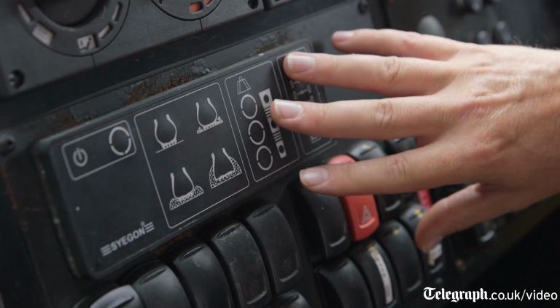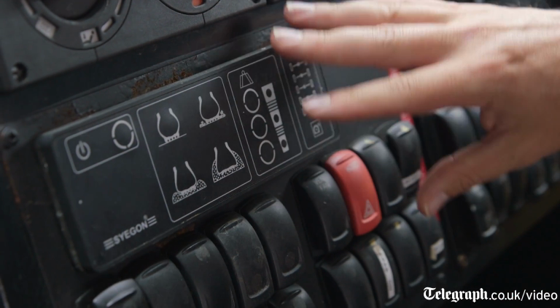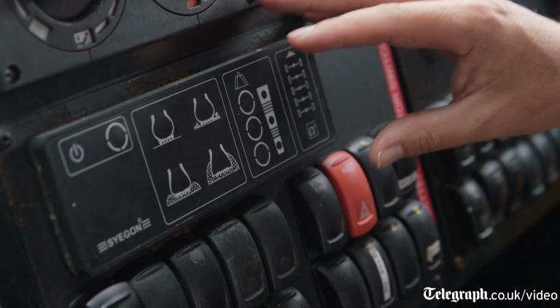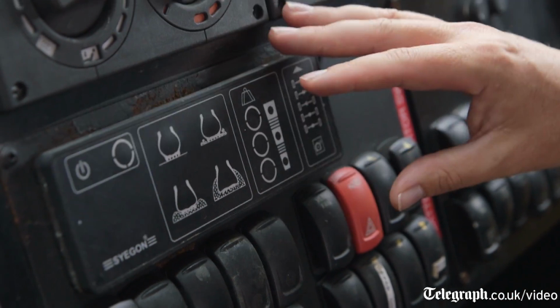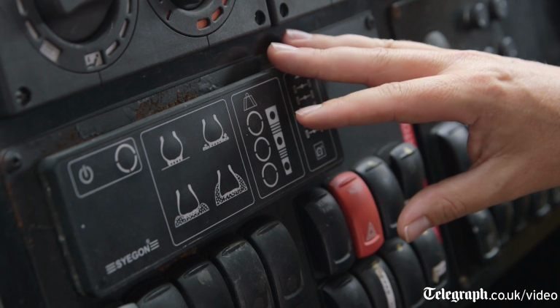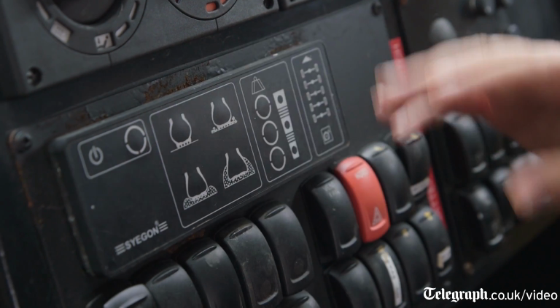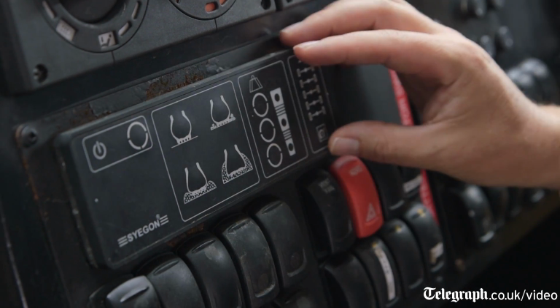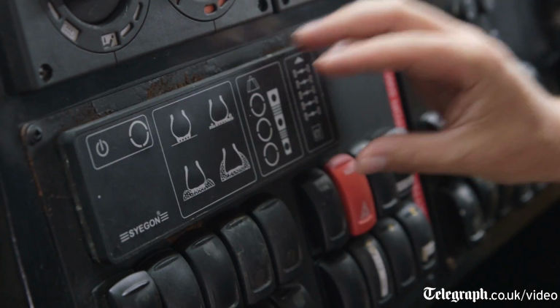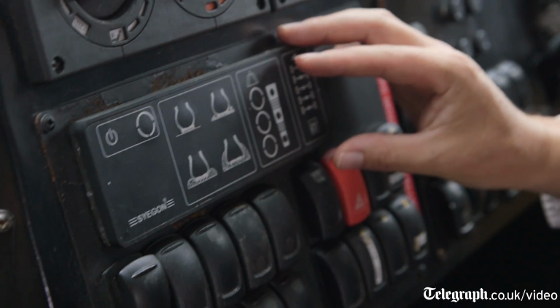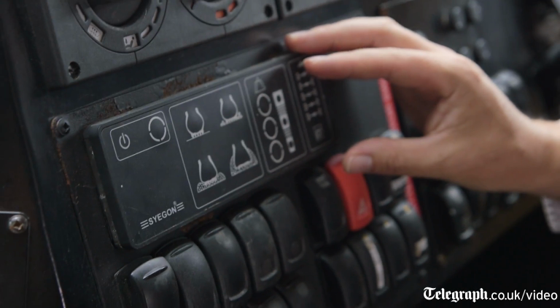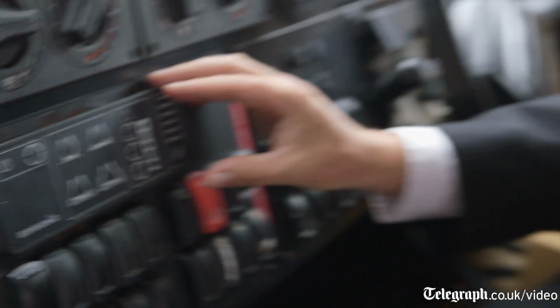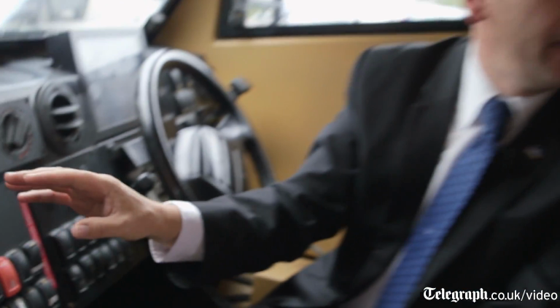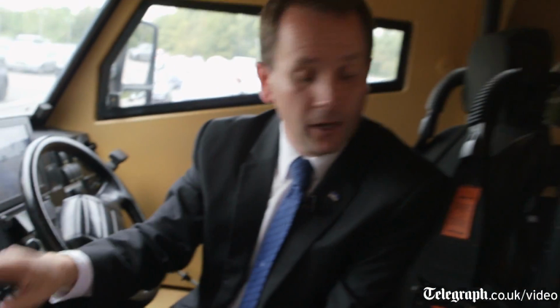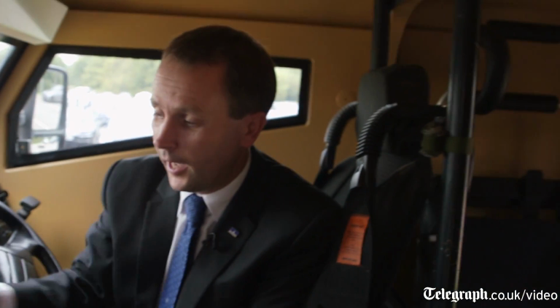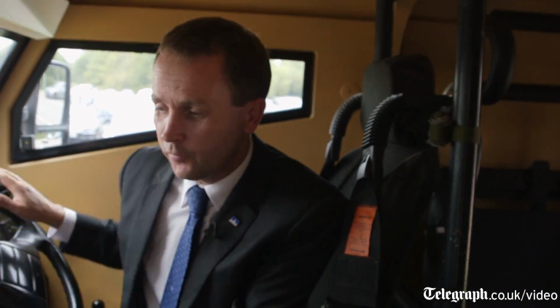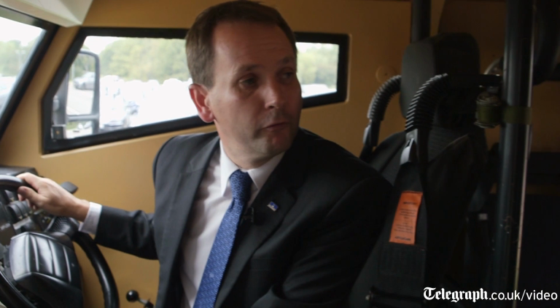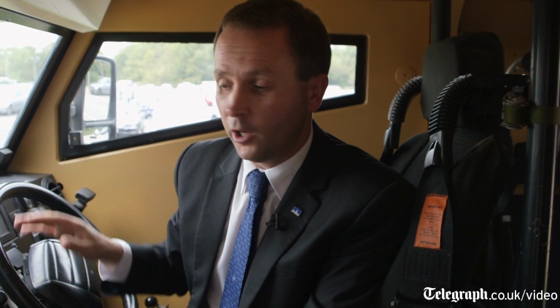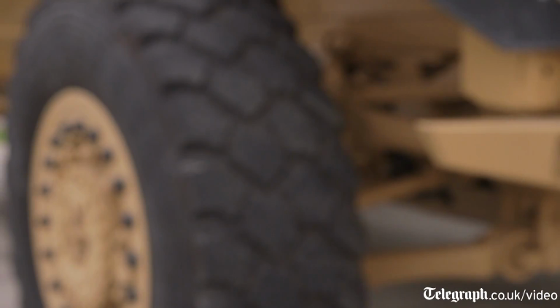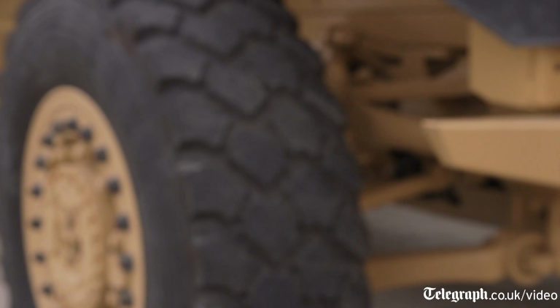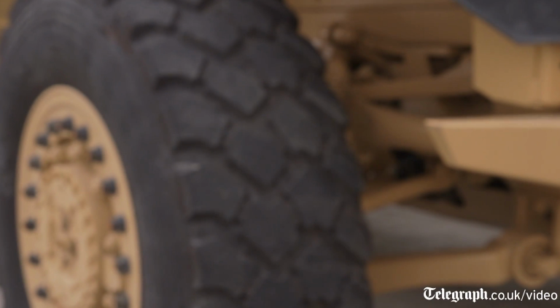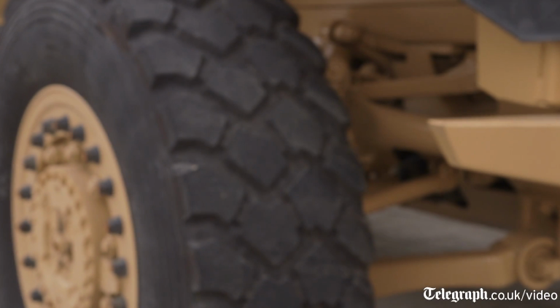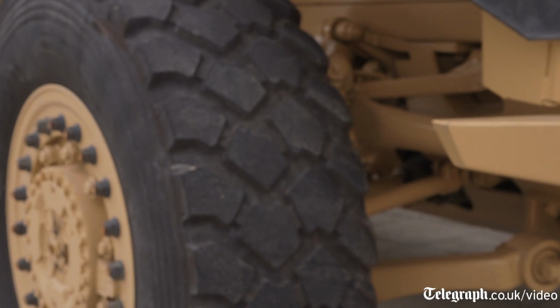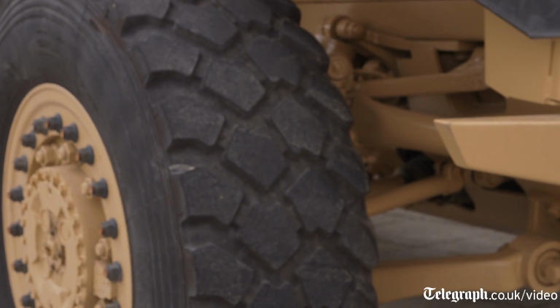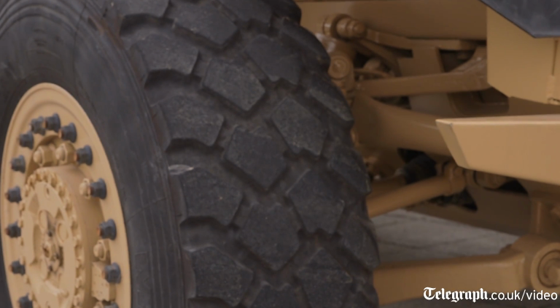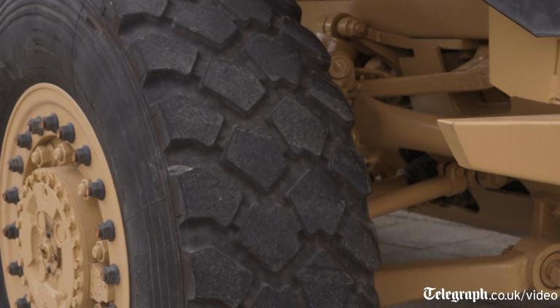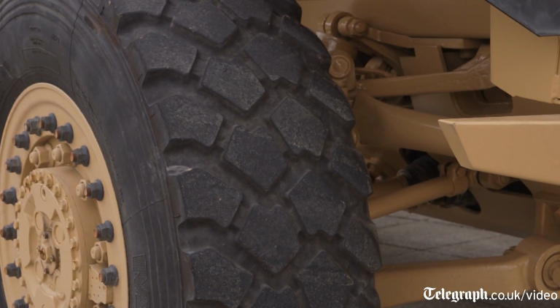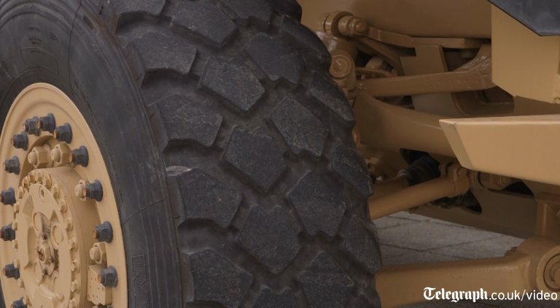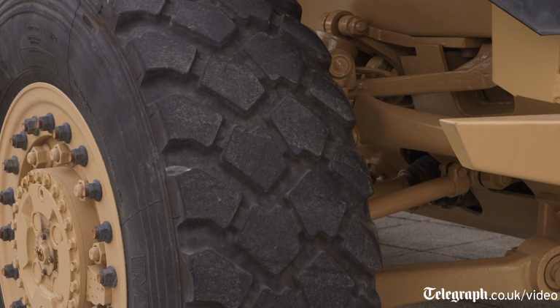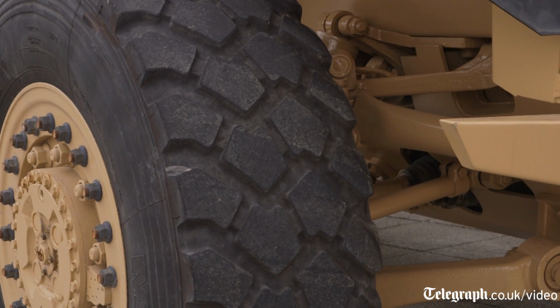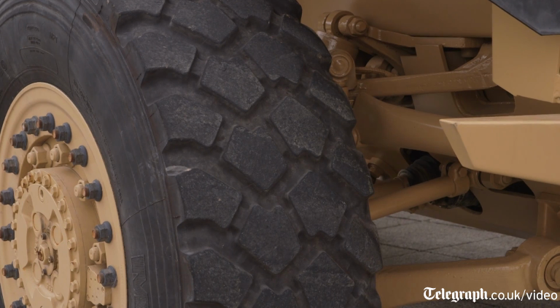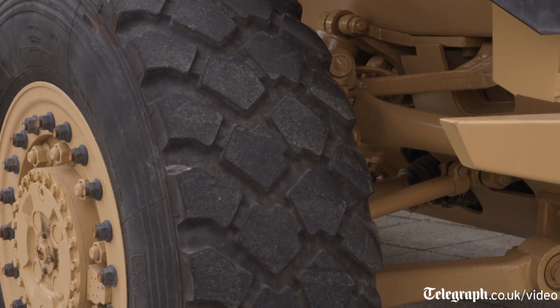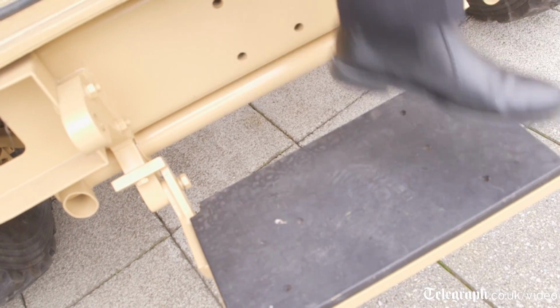One of the features that this vehicle has, which you don't have in your normal car at home, is this thing here — it's a central tyre inflation system. It allows you, at a push of a button from the driver, particularly across sand and very loose terrain, to reduce the tyre pressure, which increases the footprint to give better mobility.